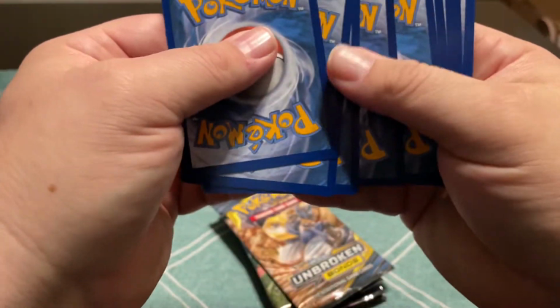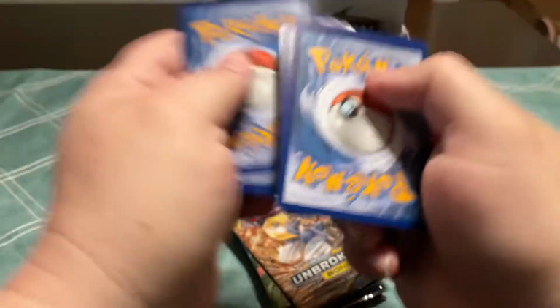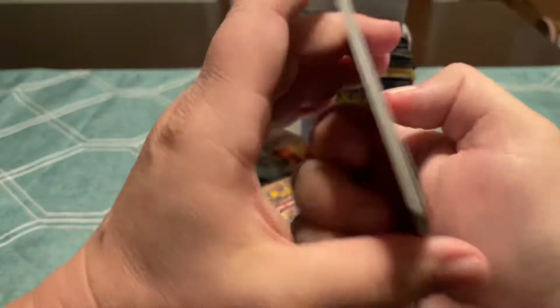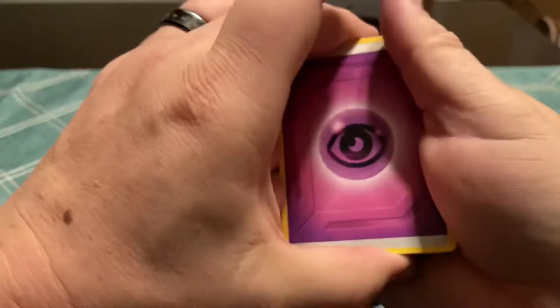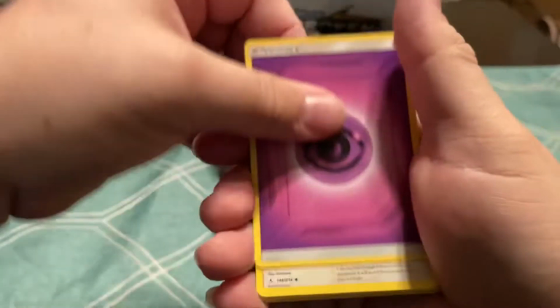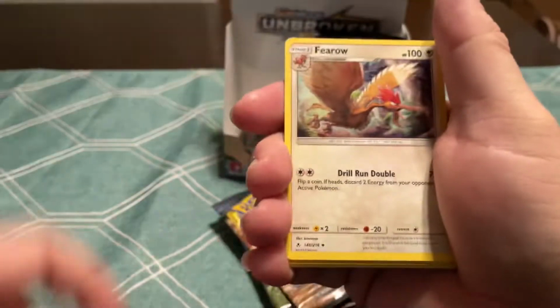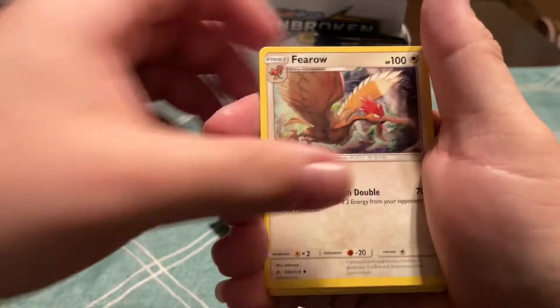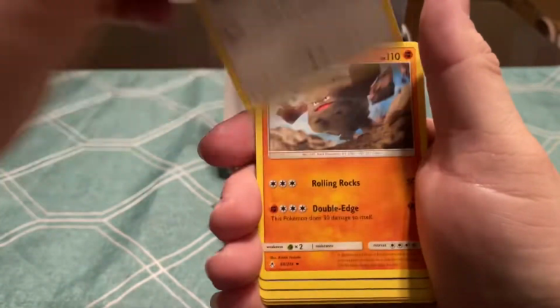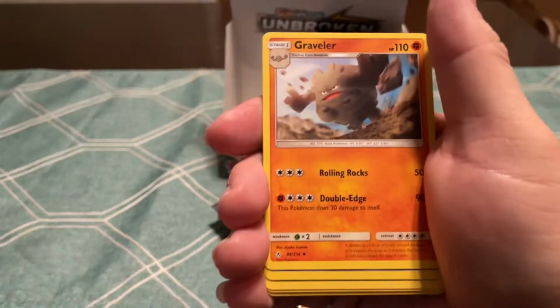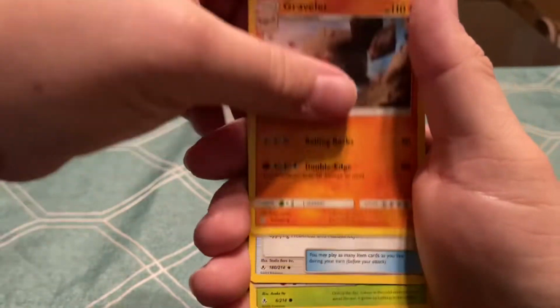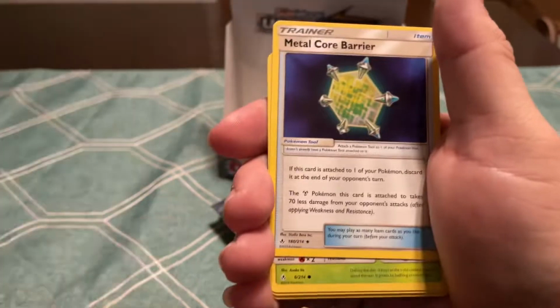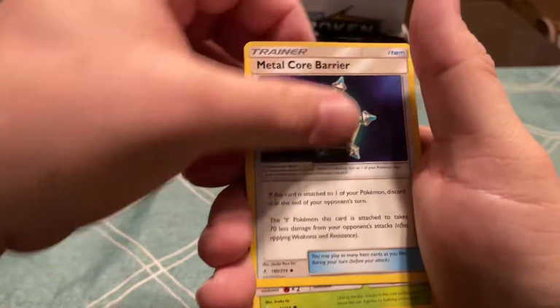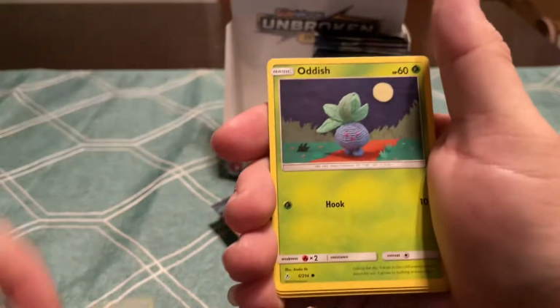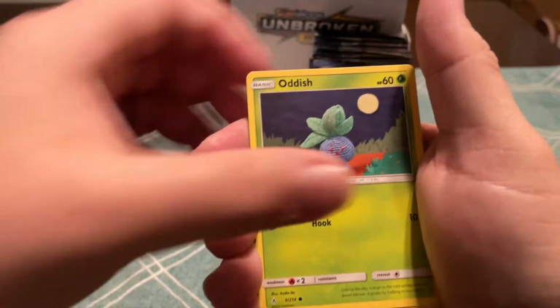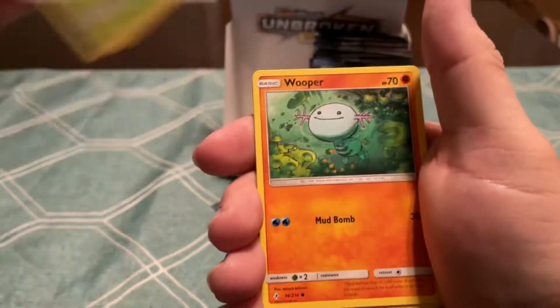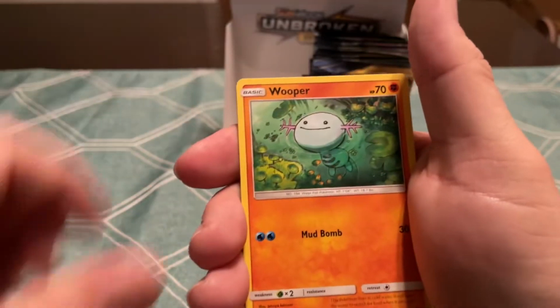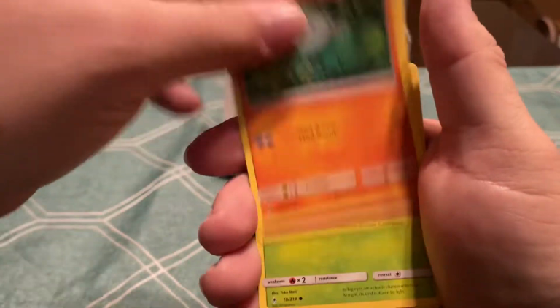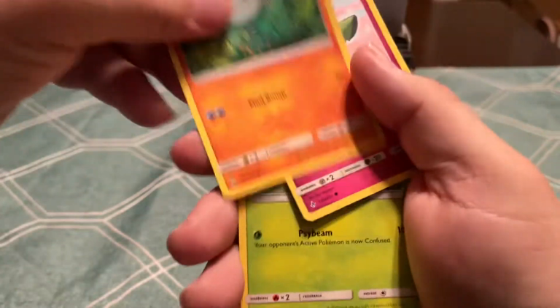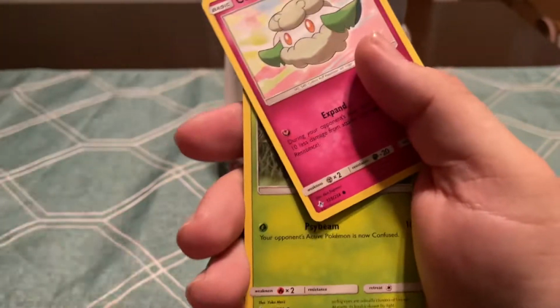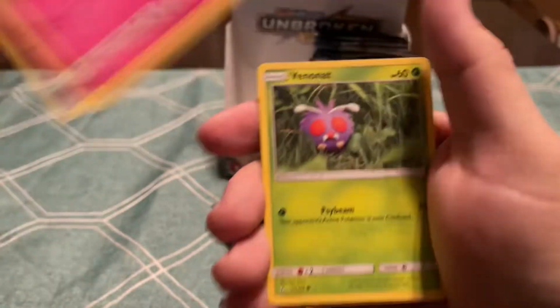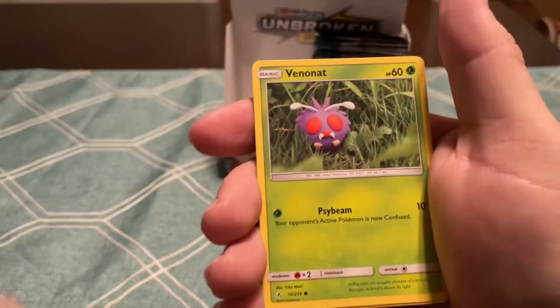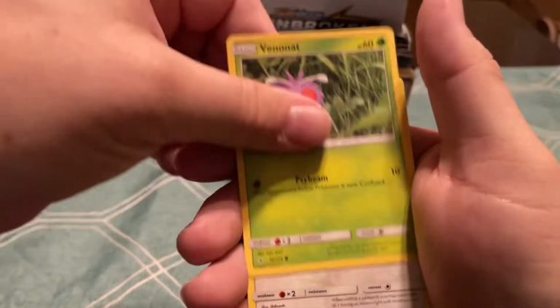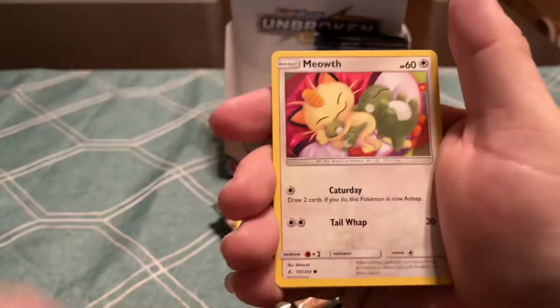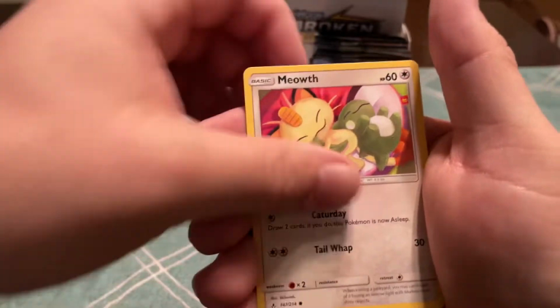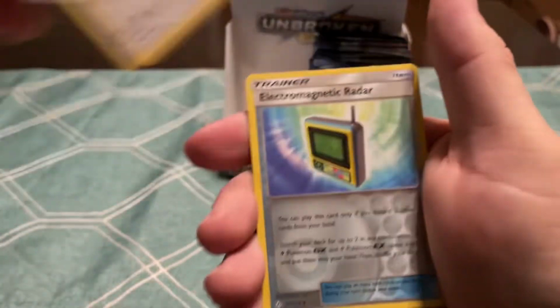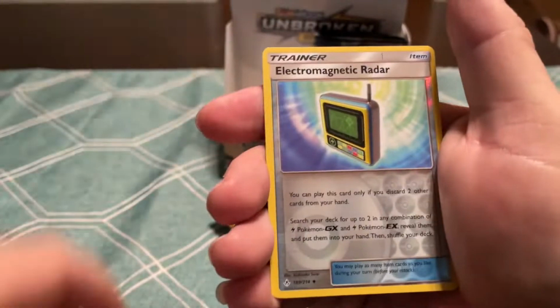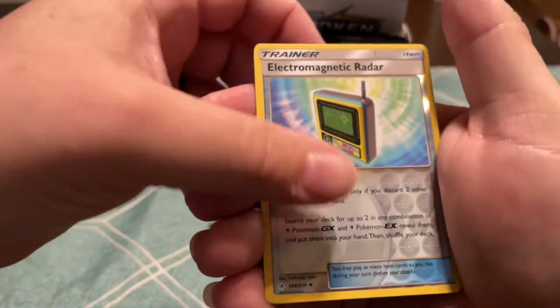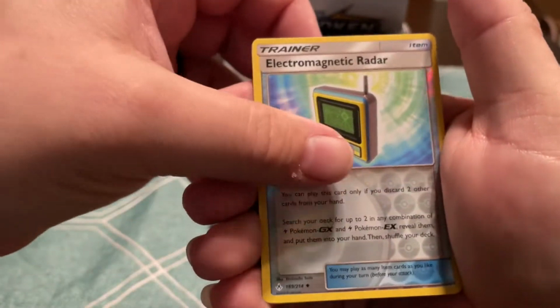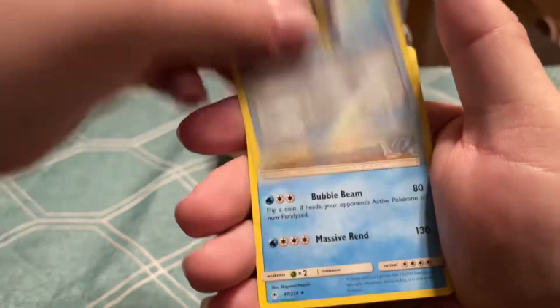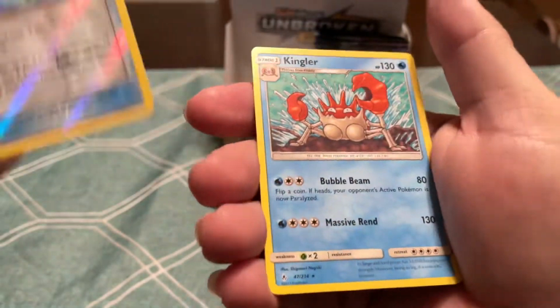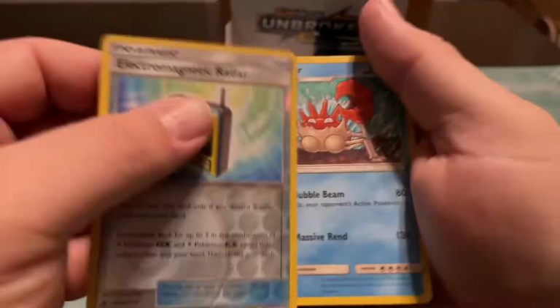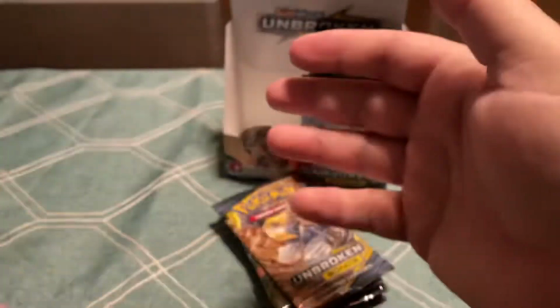That's all shine, but I think it comes from the Reverse Holo in this one. Graveler, Metalcore Barrier, Oddish, Whooper, Cottonee, Venonat, Meowth, Electrona Radar, and a Kingler.